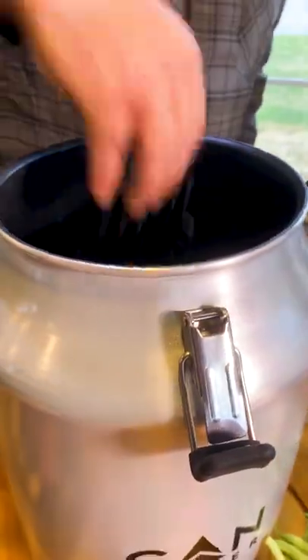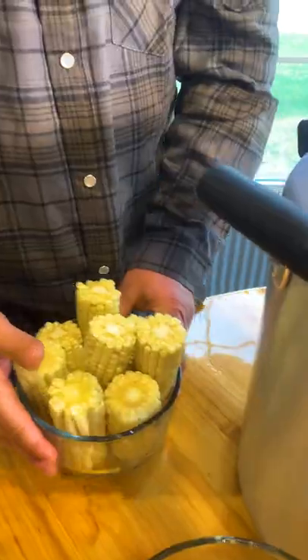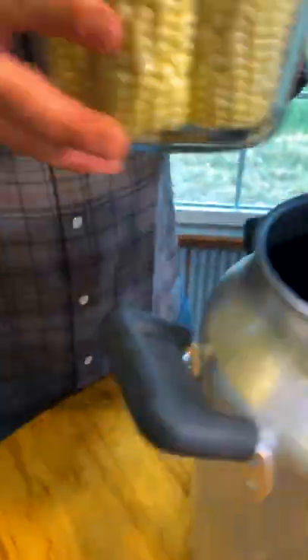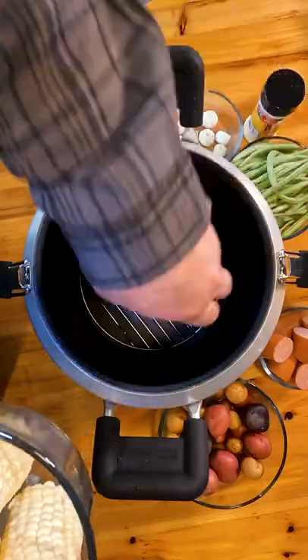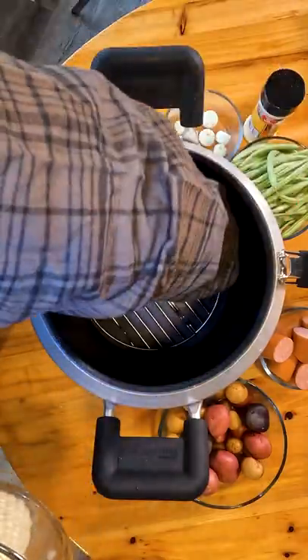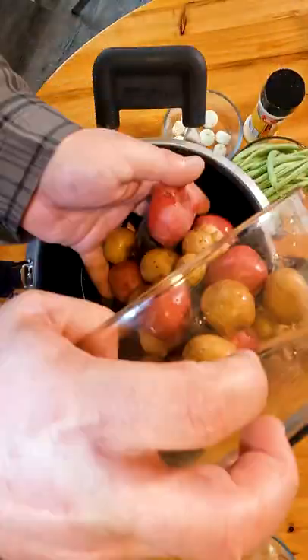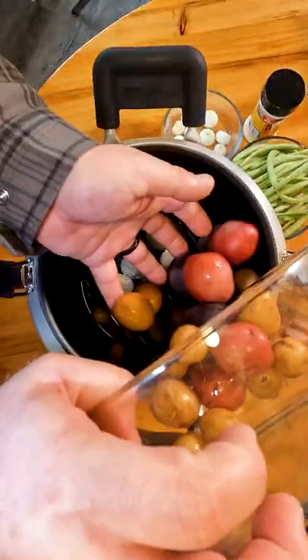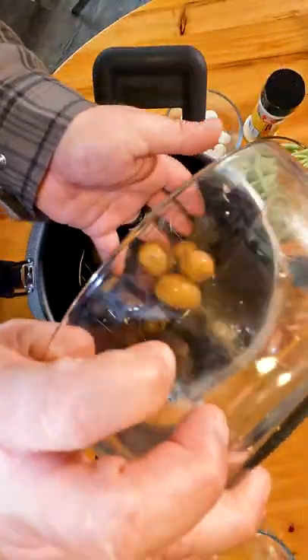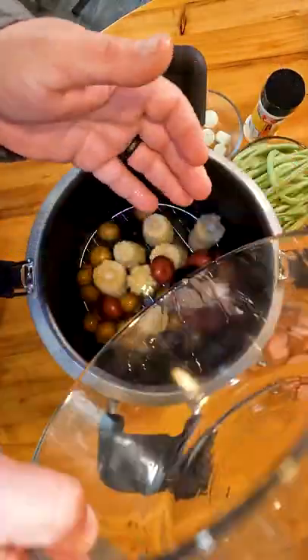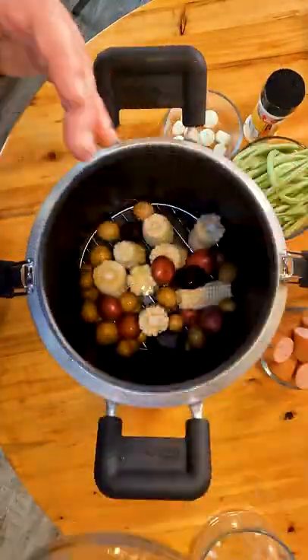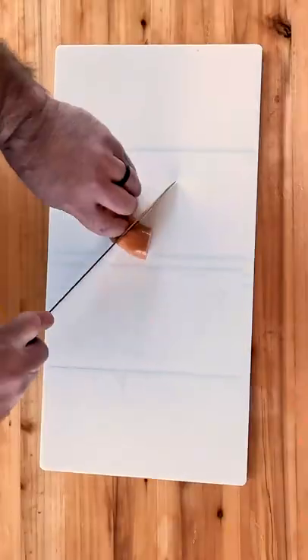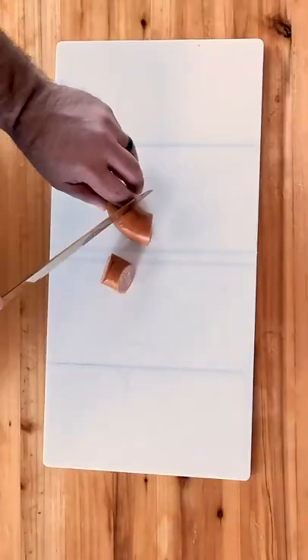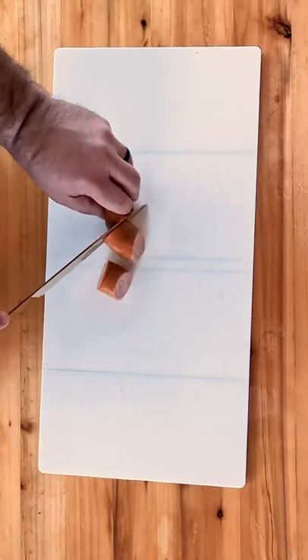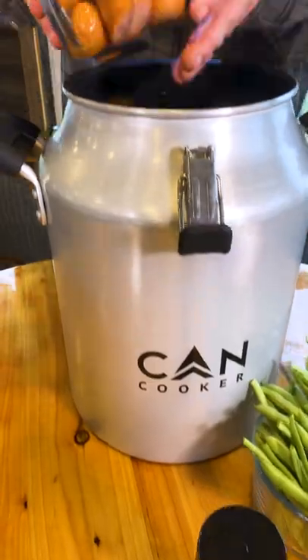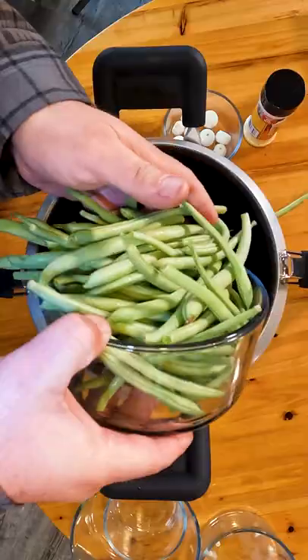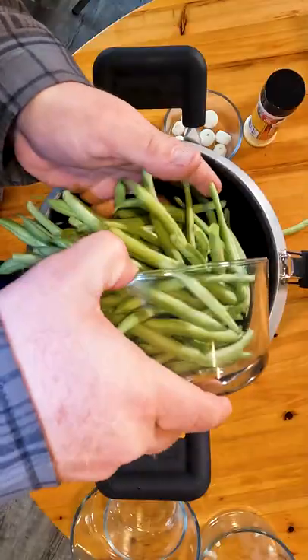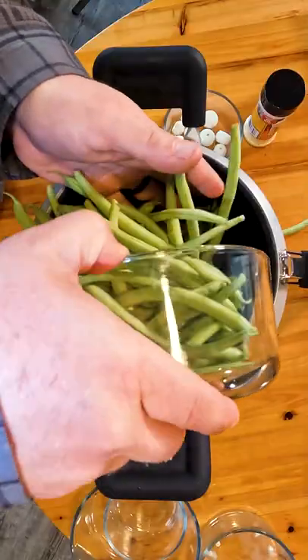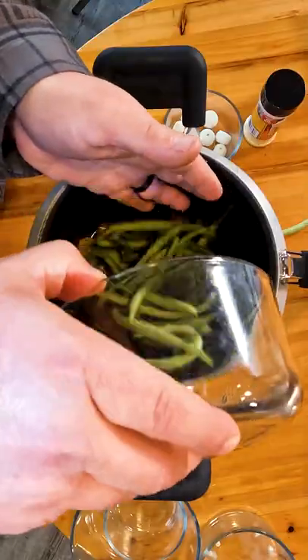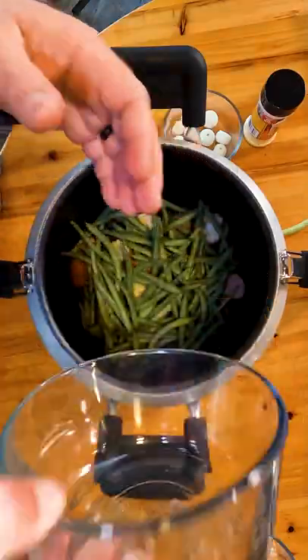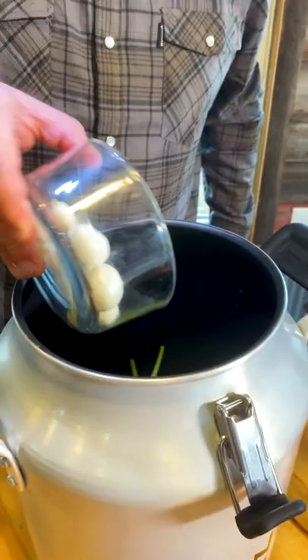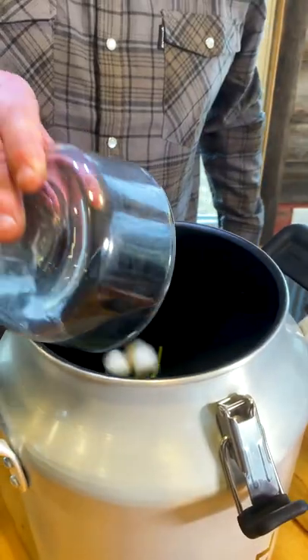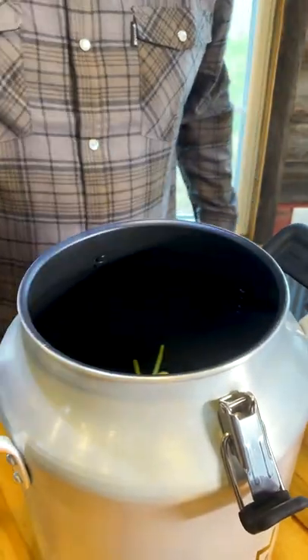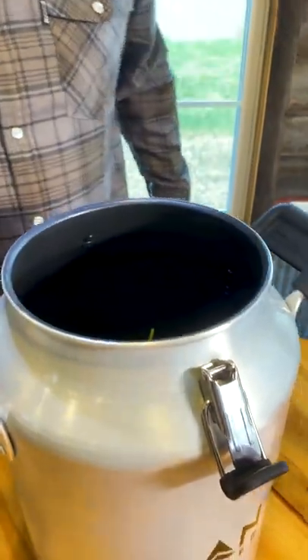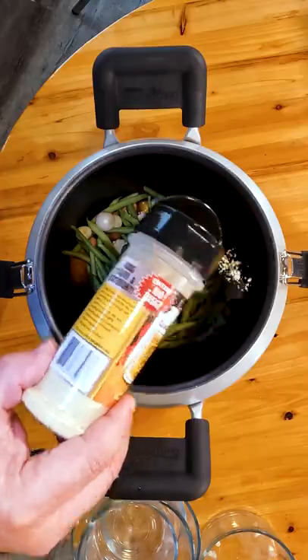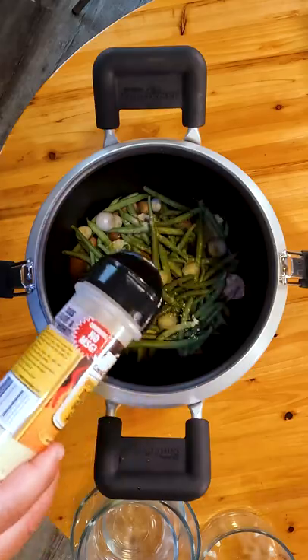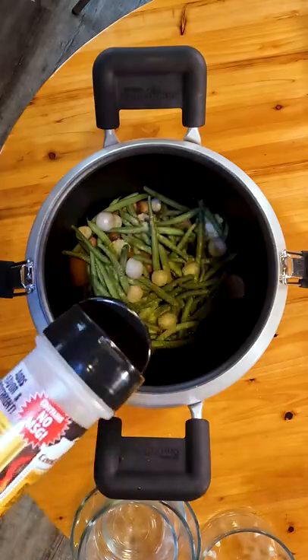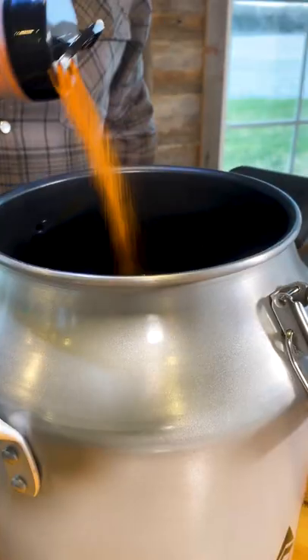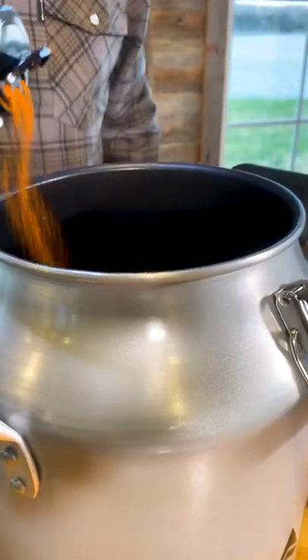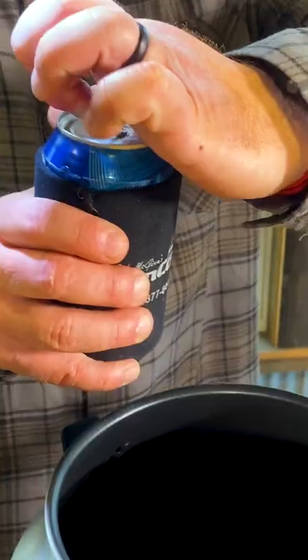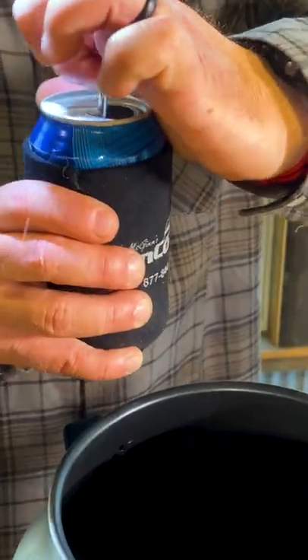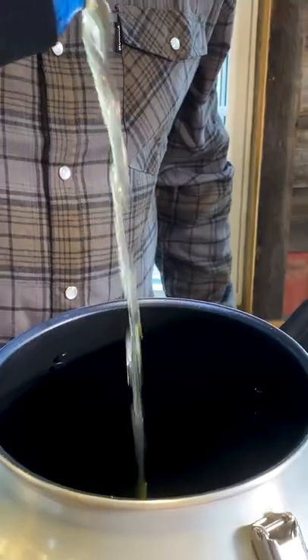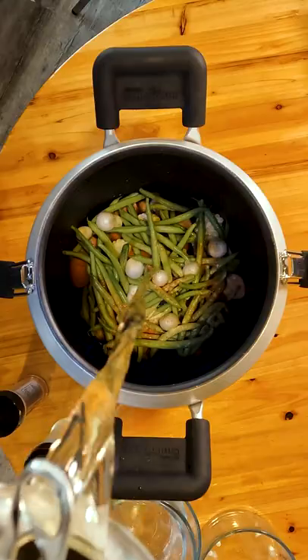Six ears of corn, husked and cut in half. One pound baby red potatoes. Eight ounce kielbasa sausage. One pound green beans, trimmed. Two cups frozen pearl onion. Can Cooker butter garlic. Can Cooker Creole. One can of beer.